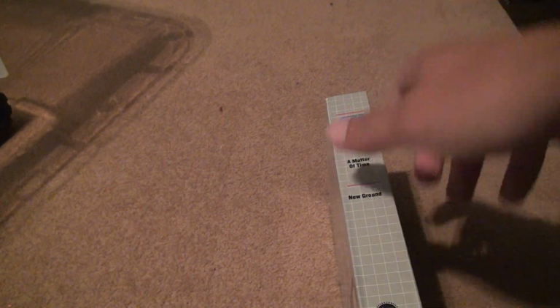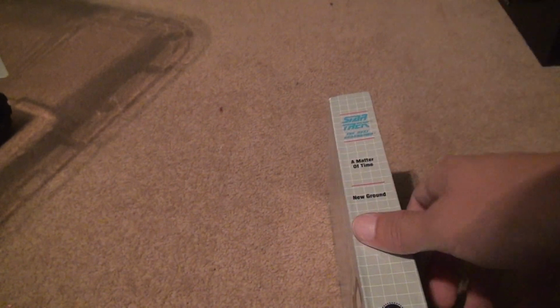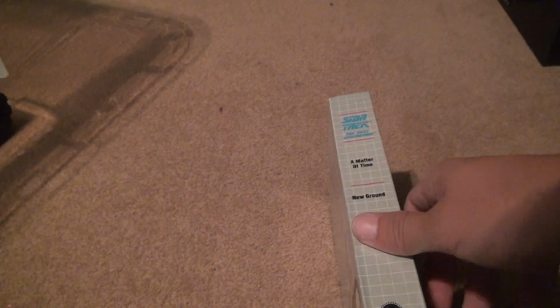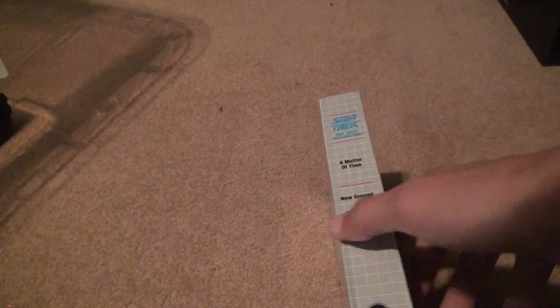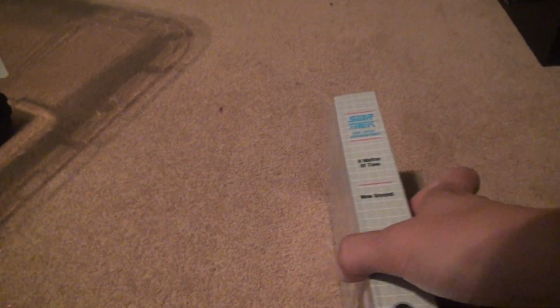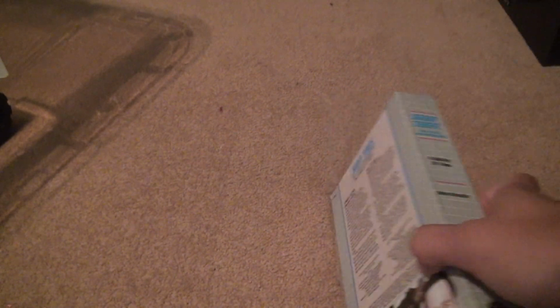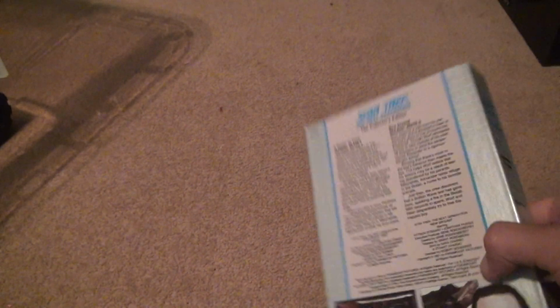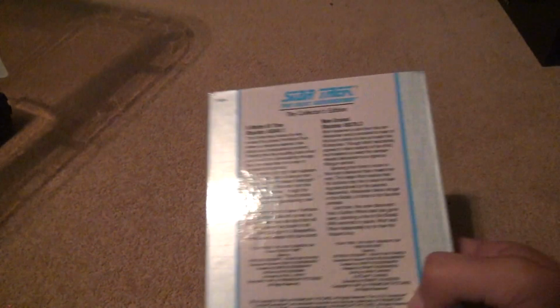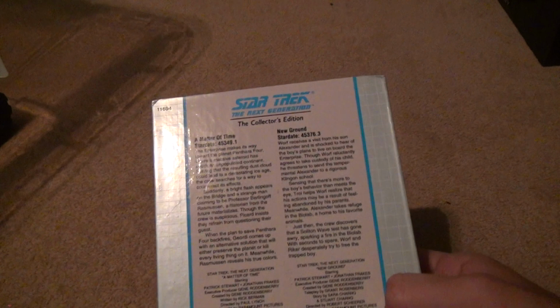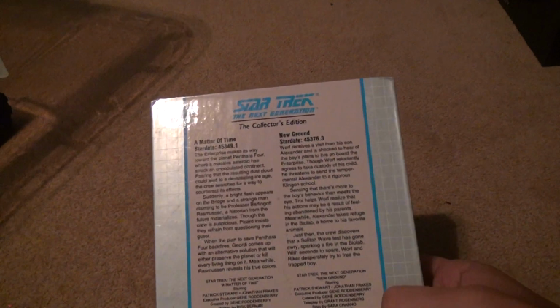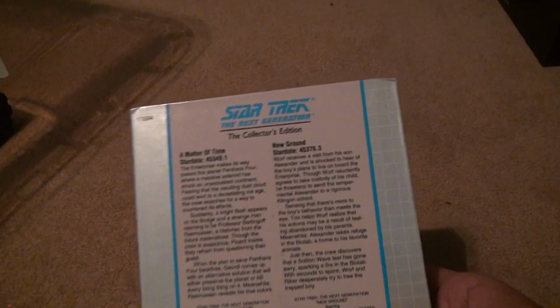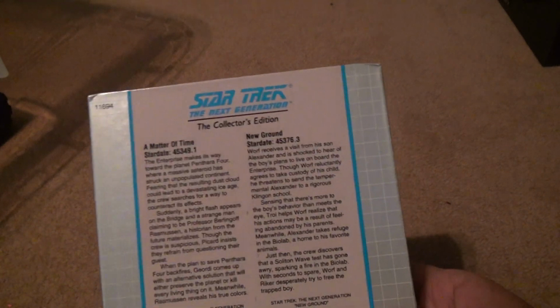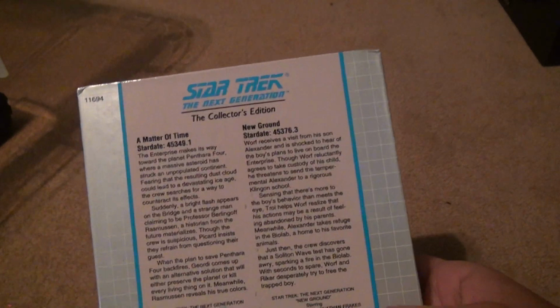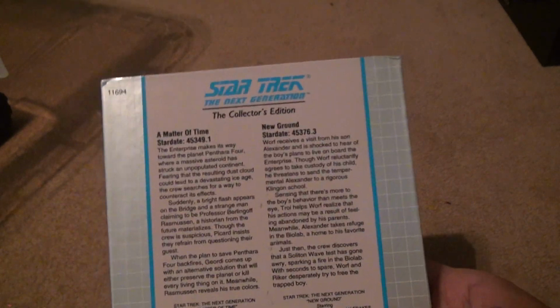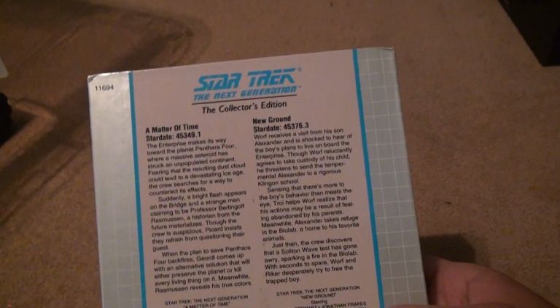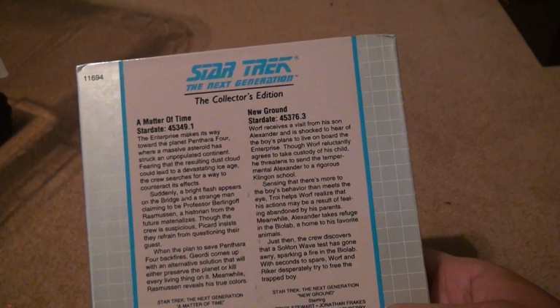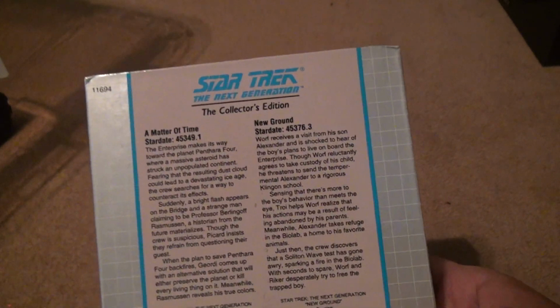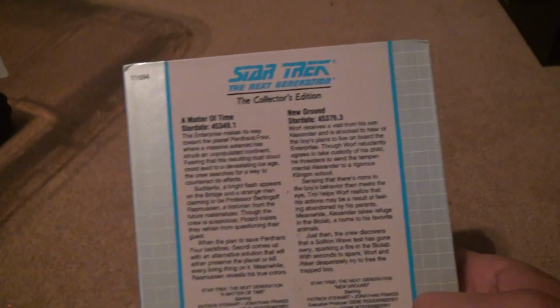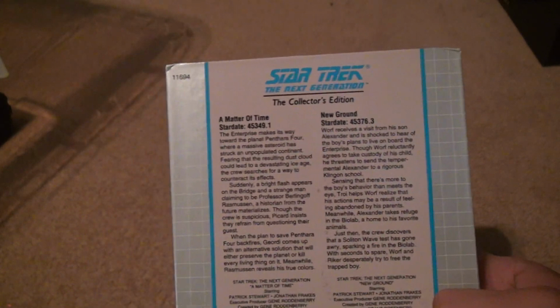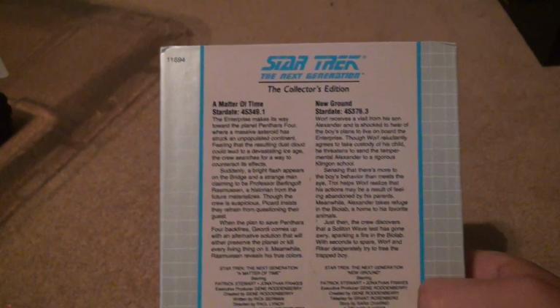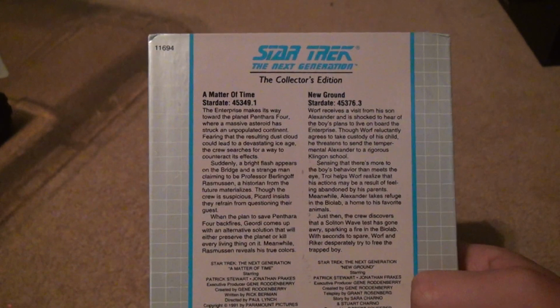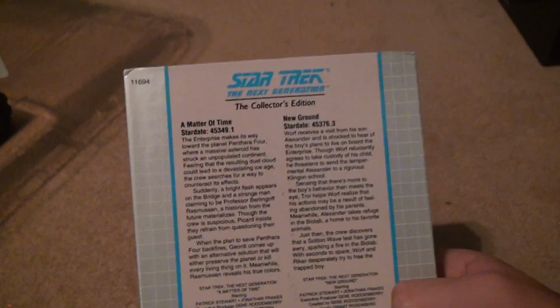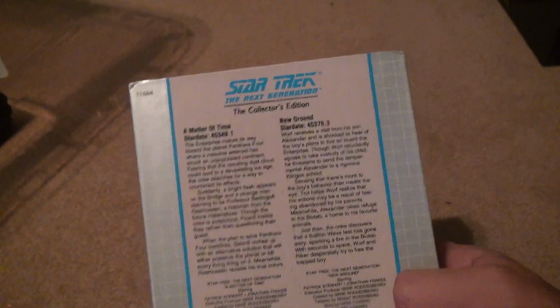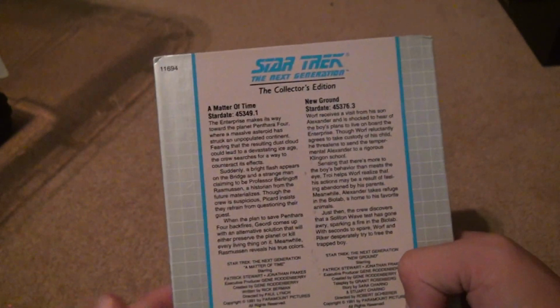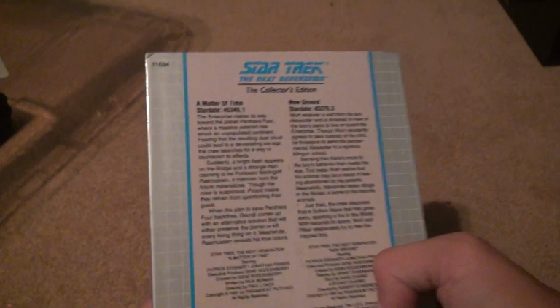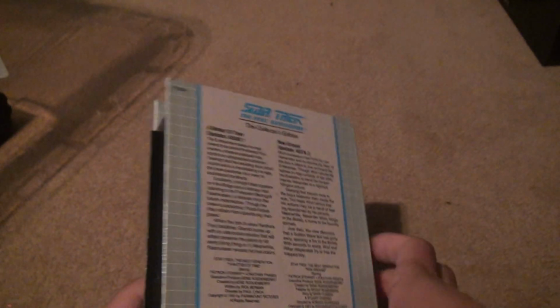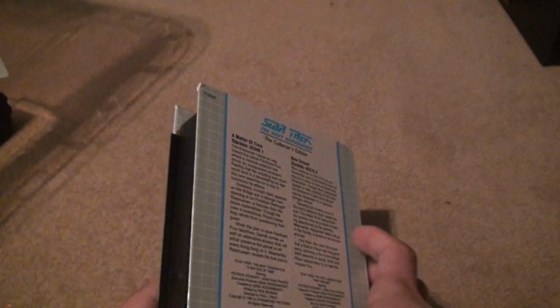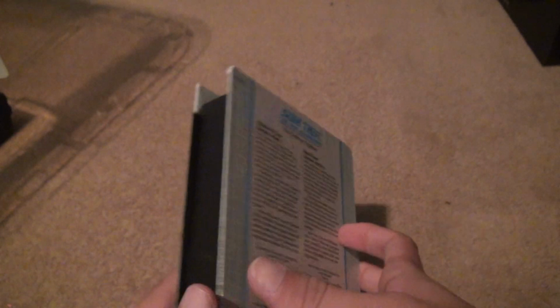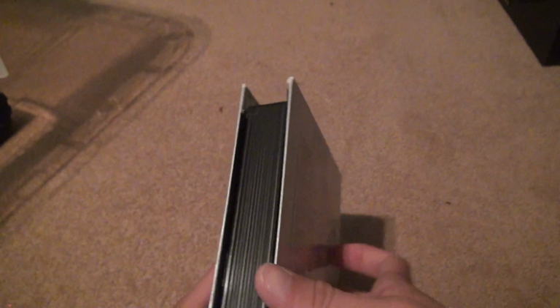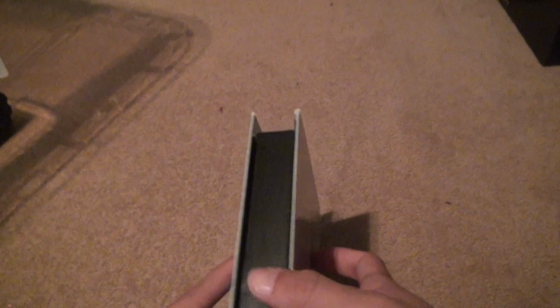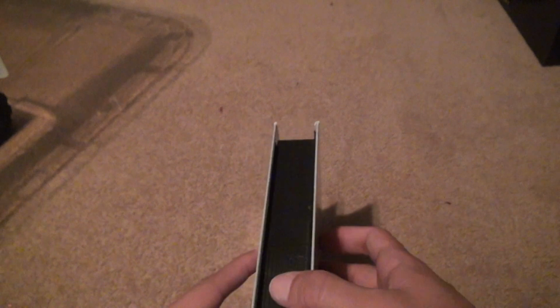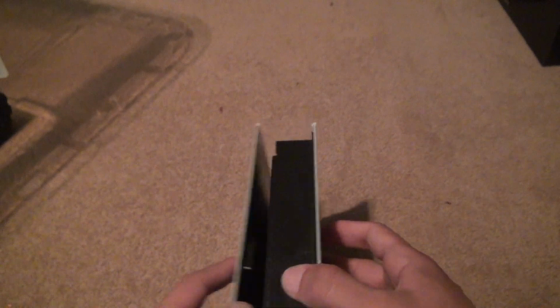Let's take a look. The same description, style, and star date, and names in the background as all the other episodes.